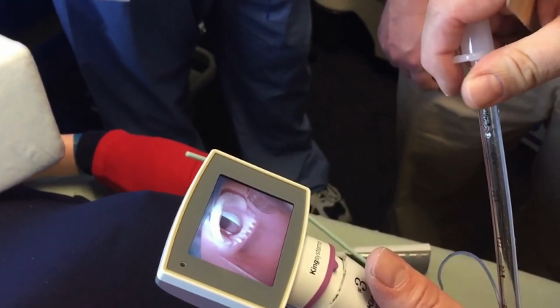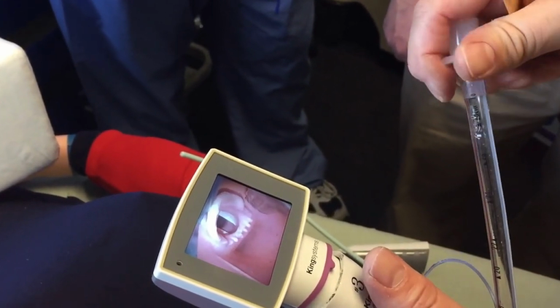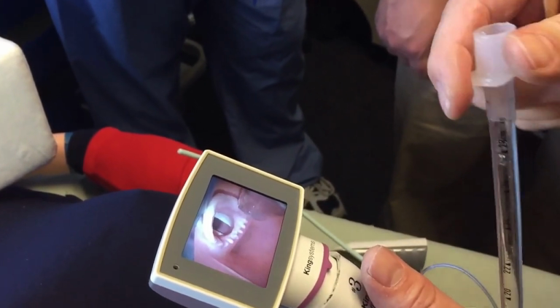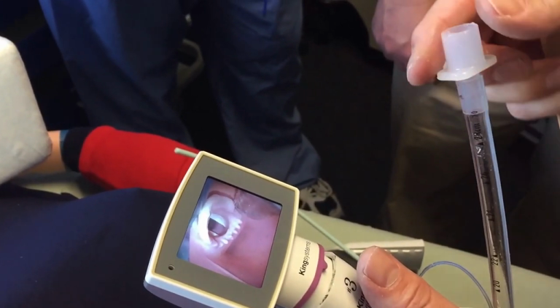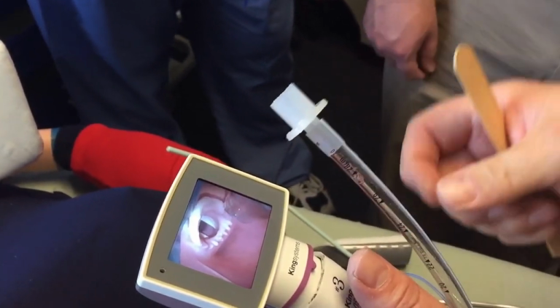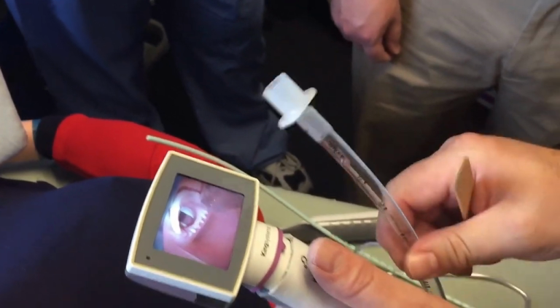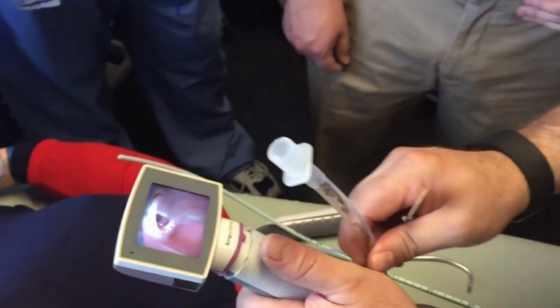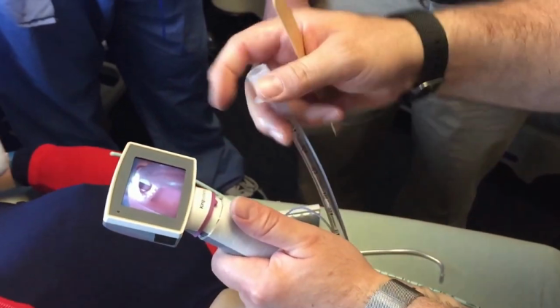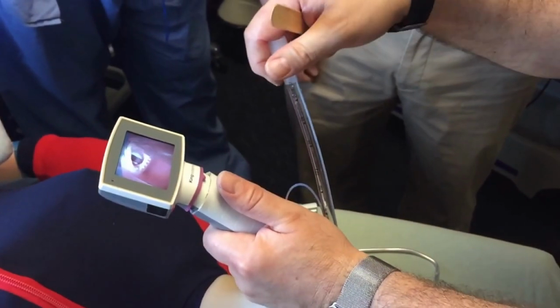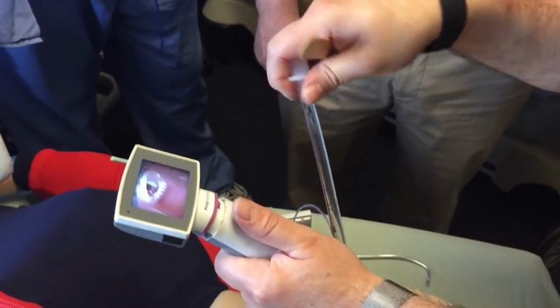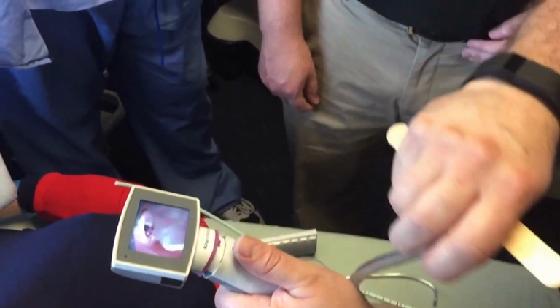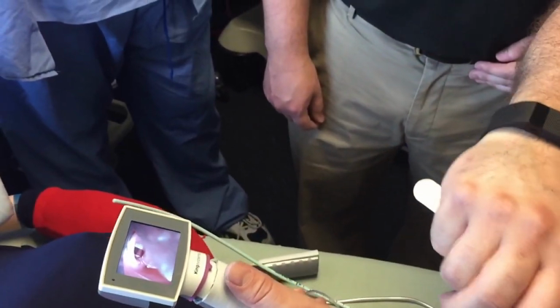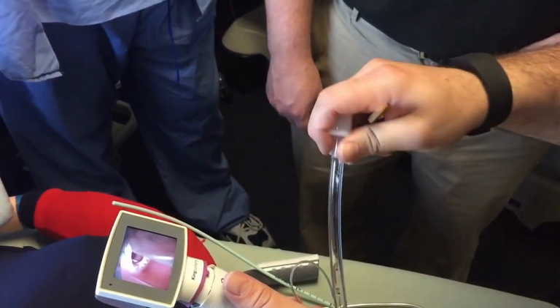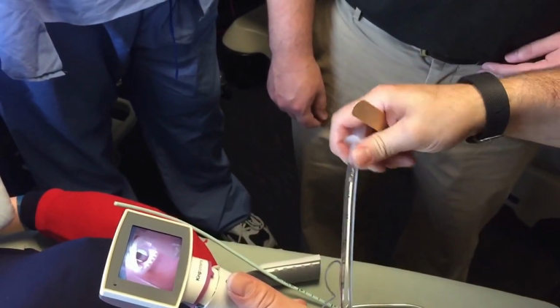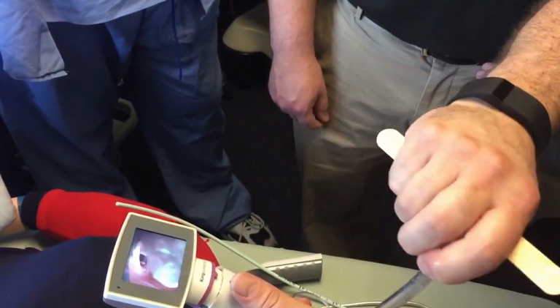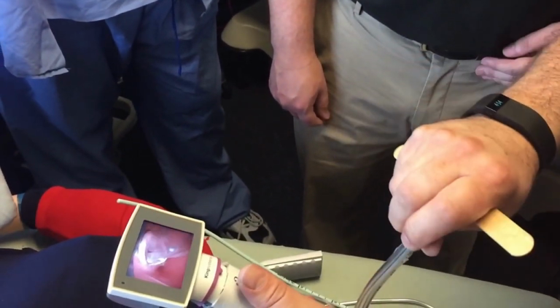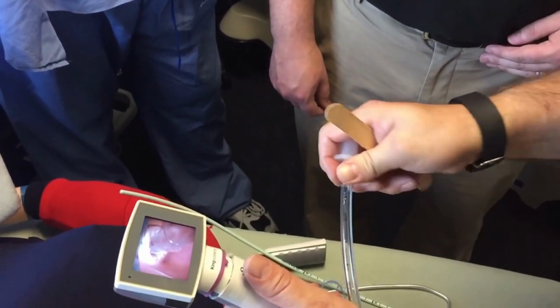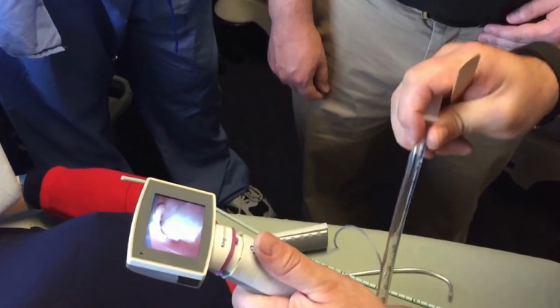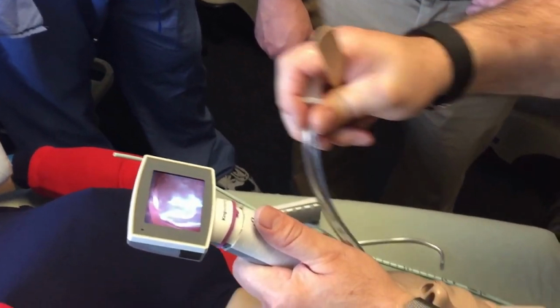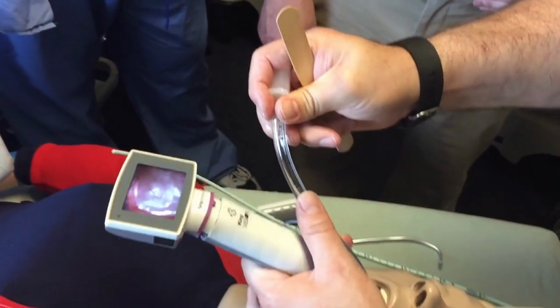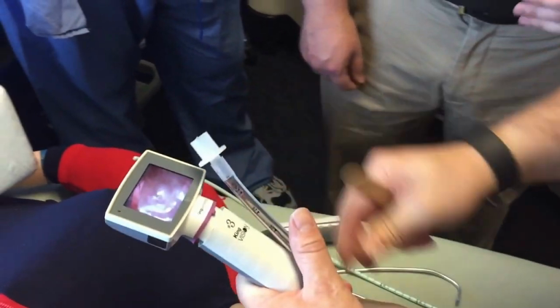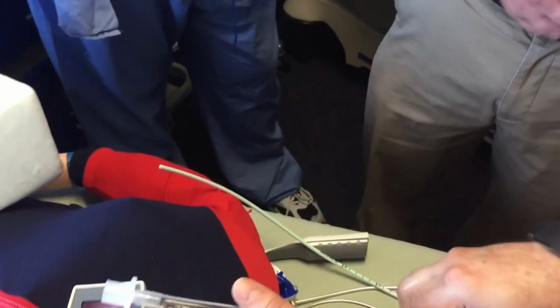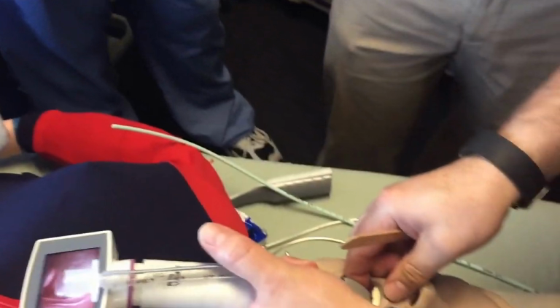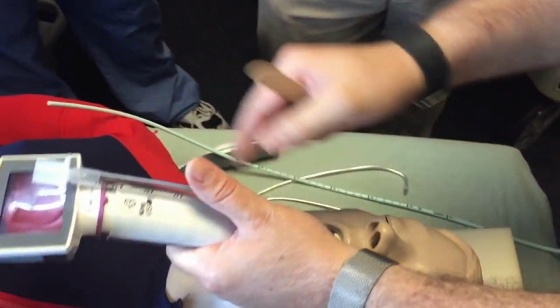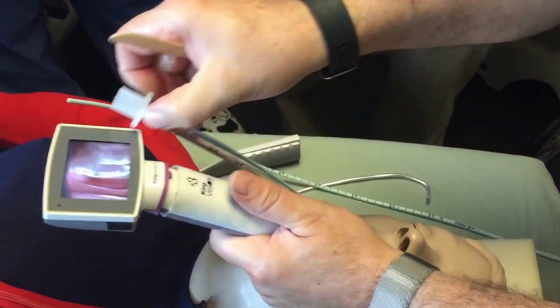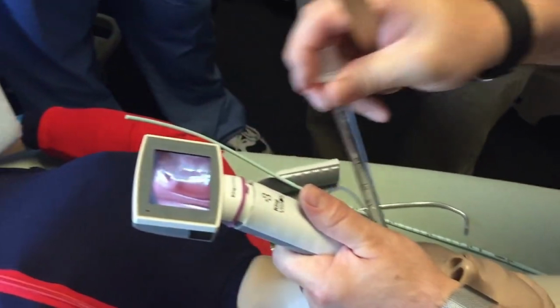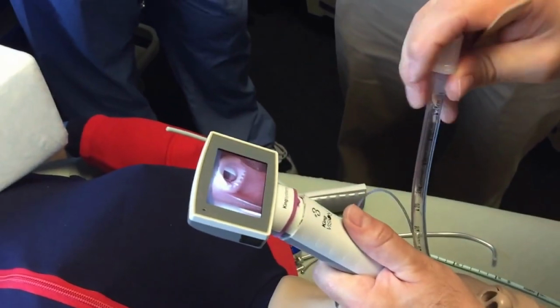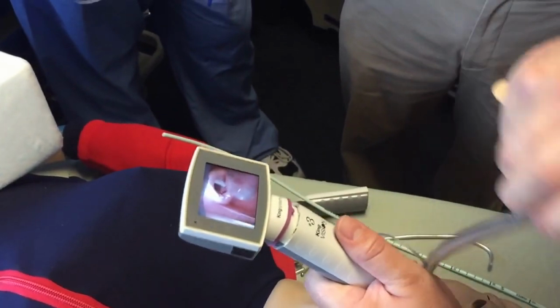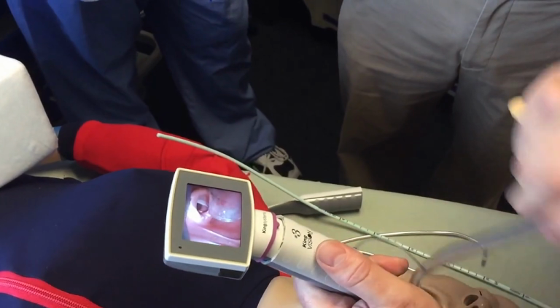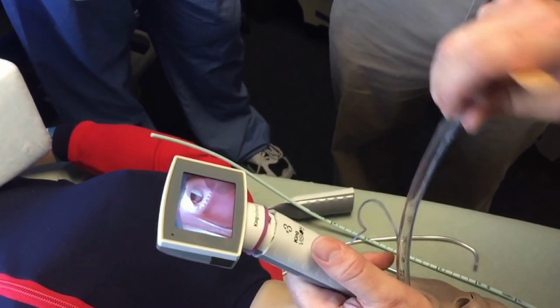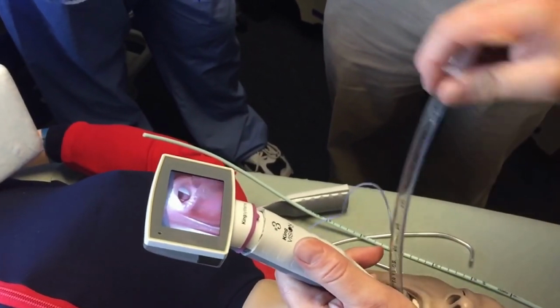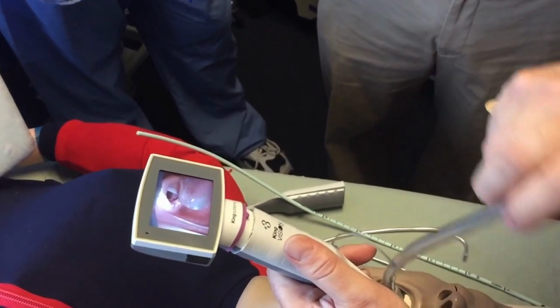If I want to guide this tube, you can't guide it at the tube itself, but you can guide it at the 15 millimeter connector. Look how I can wag back and forth and actually change the tracheal tube's trajectory by literally wagging the 15 millimeter connector left and right — see how the tube moves?